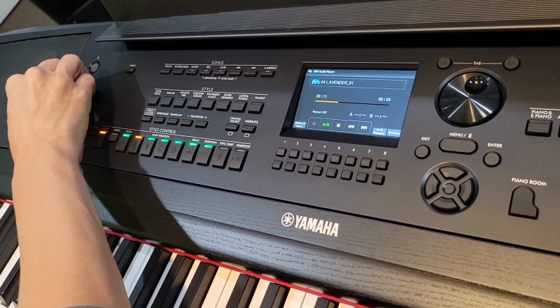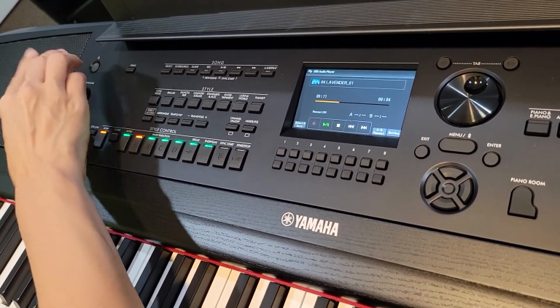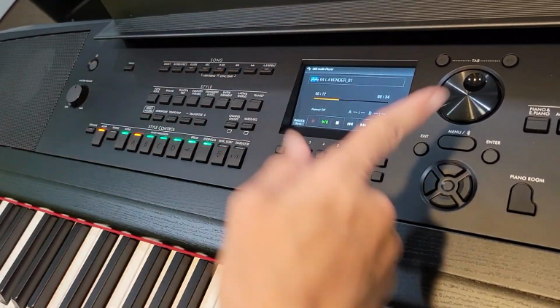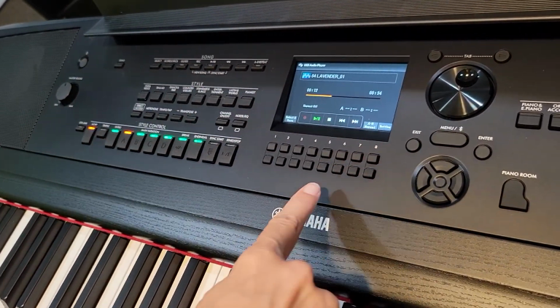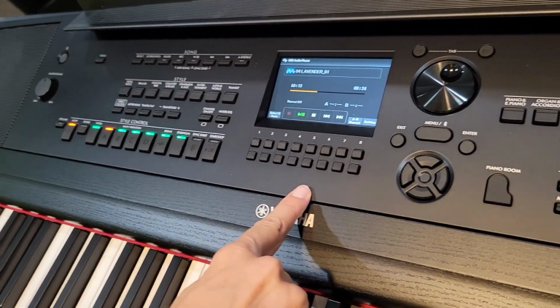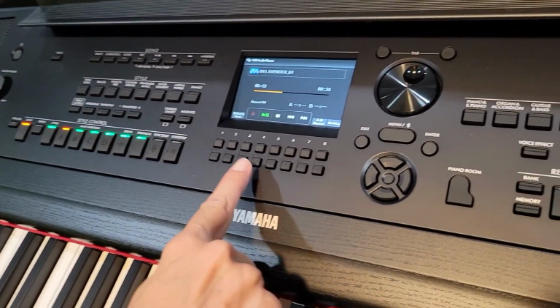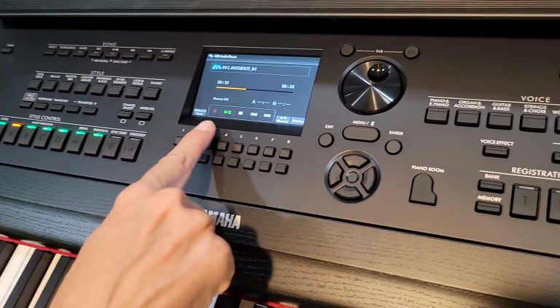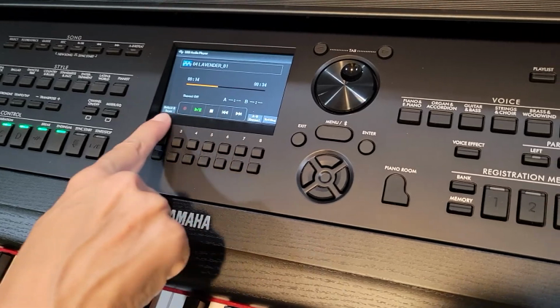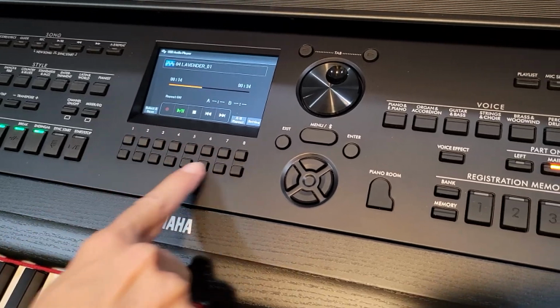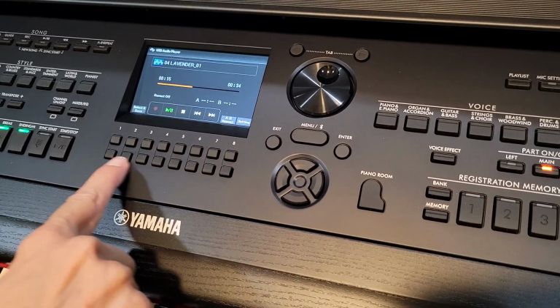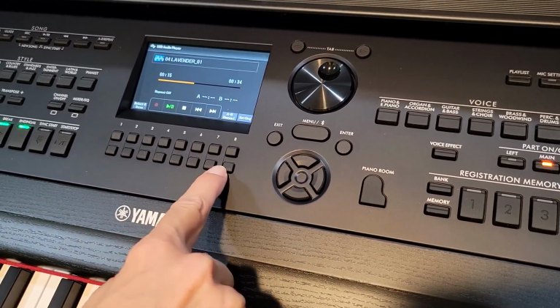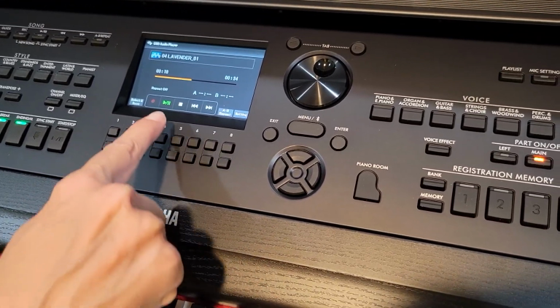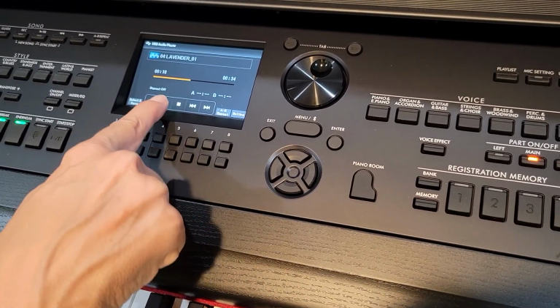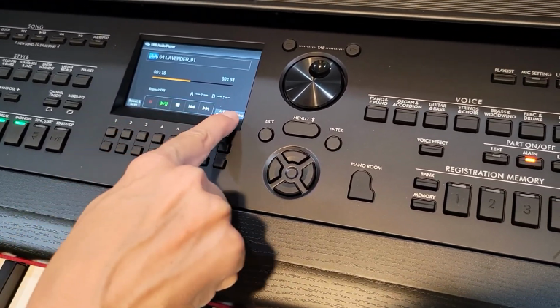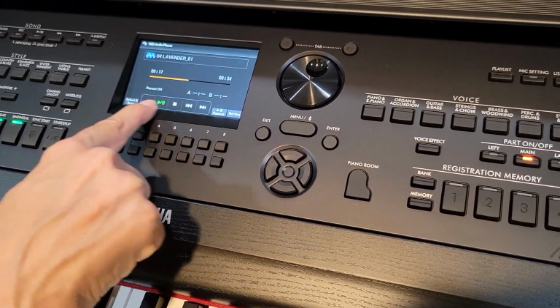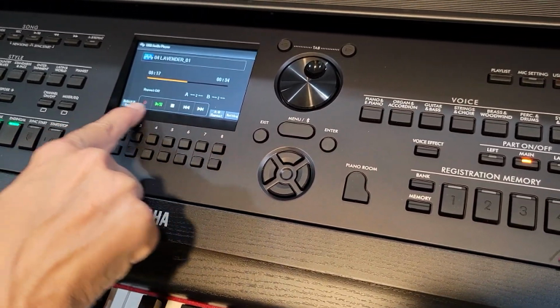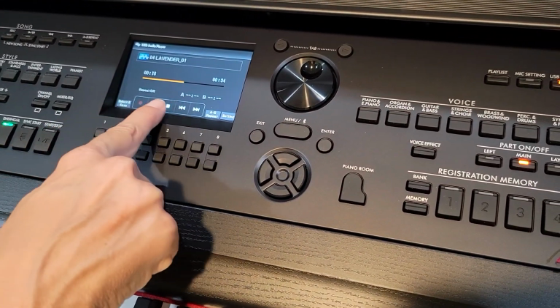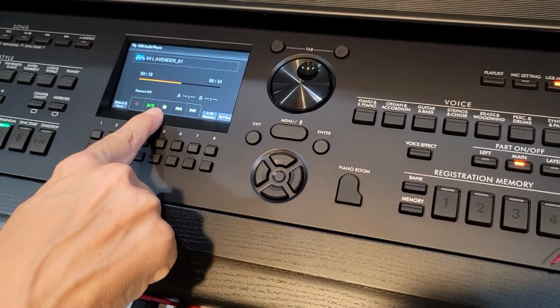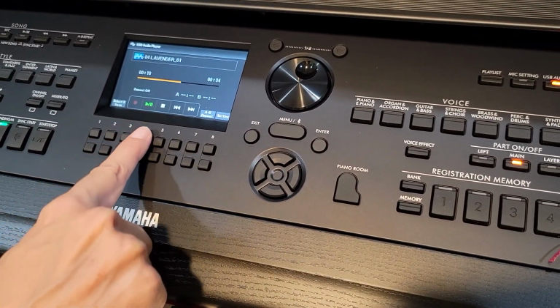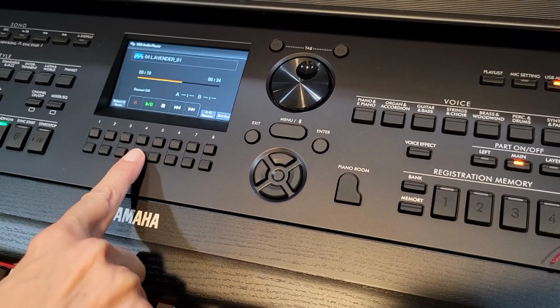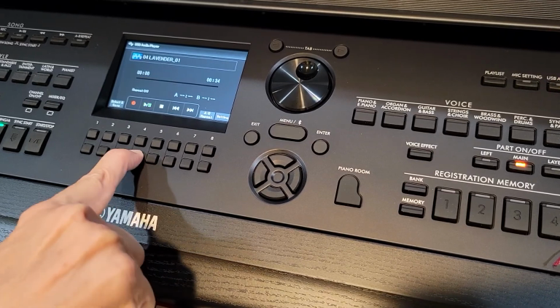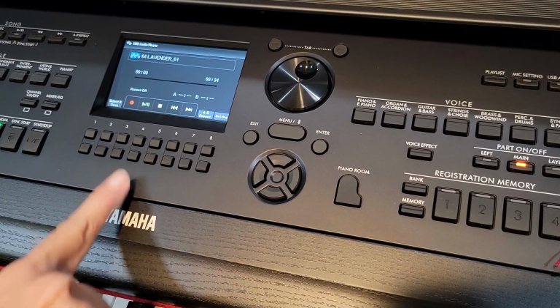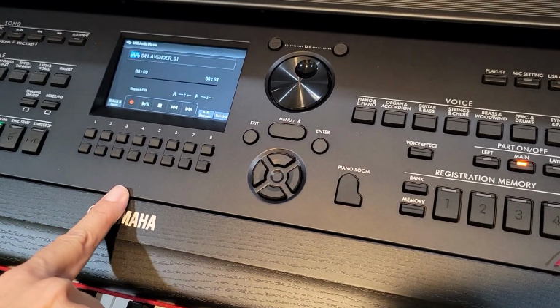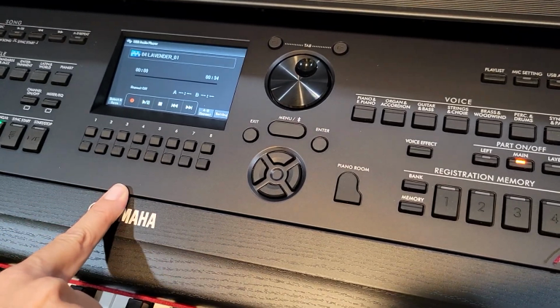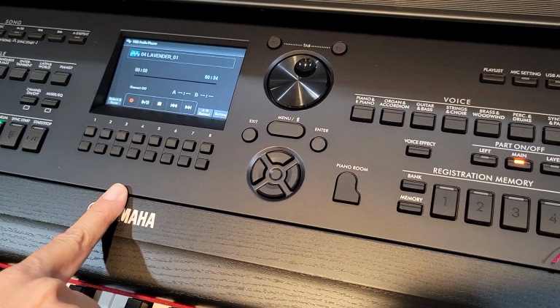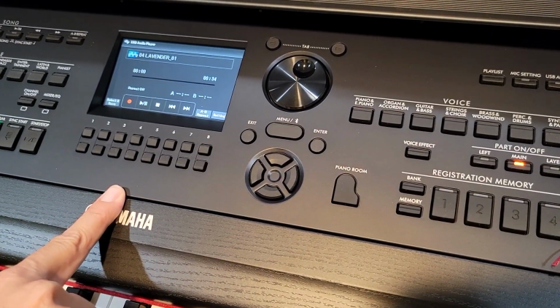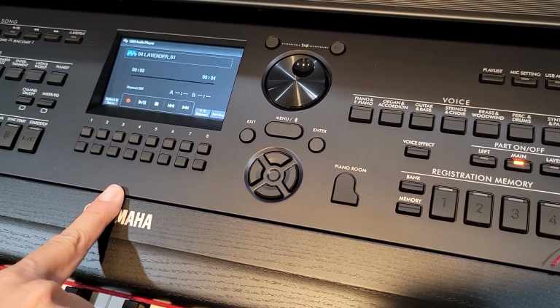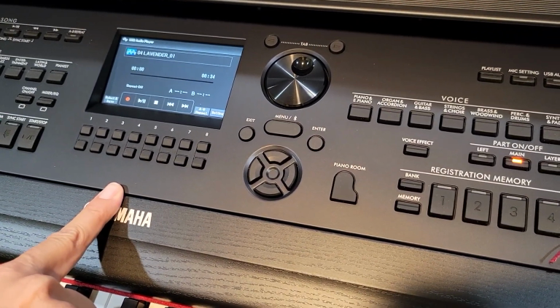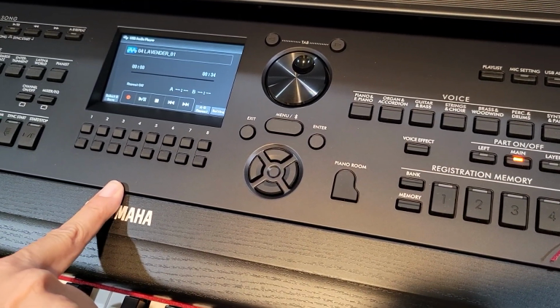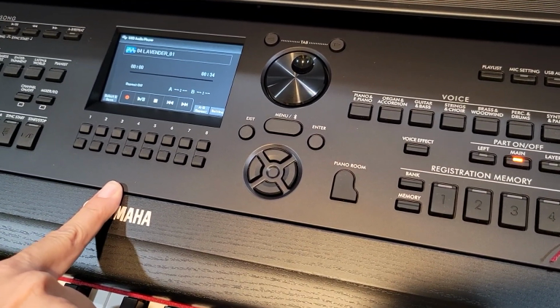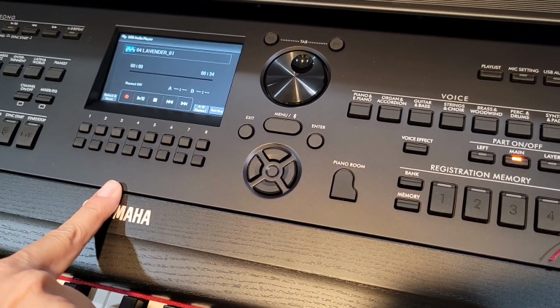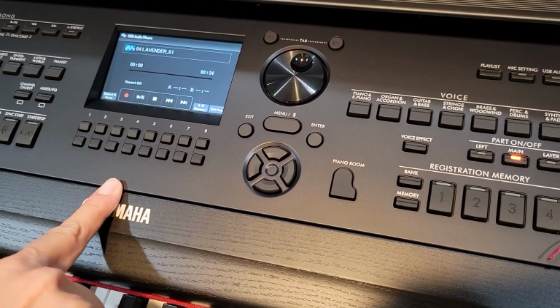Lavender is playing. If I wanted to stop it, I'm going to use the numbers that correlate with the buttons that I see here. So I see the stop, and I'm going to stop it there.